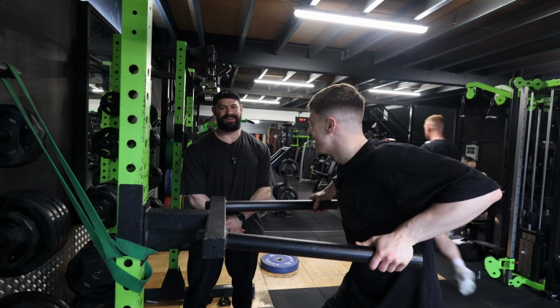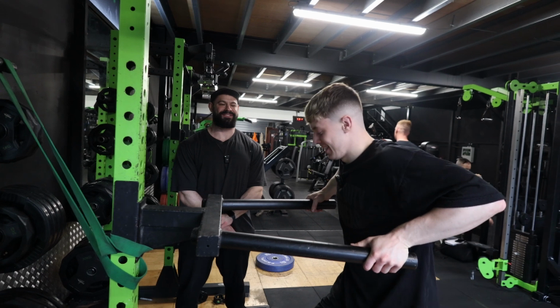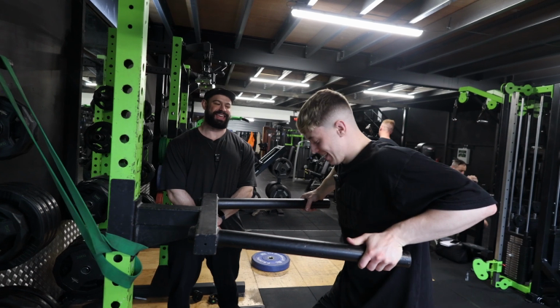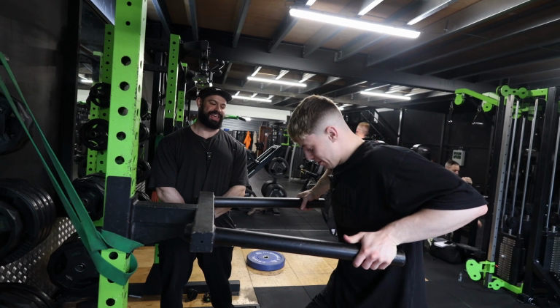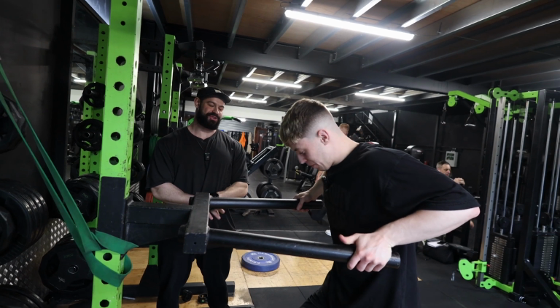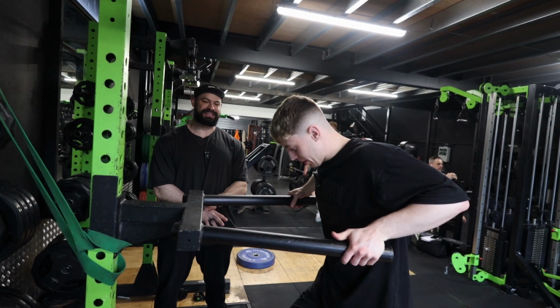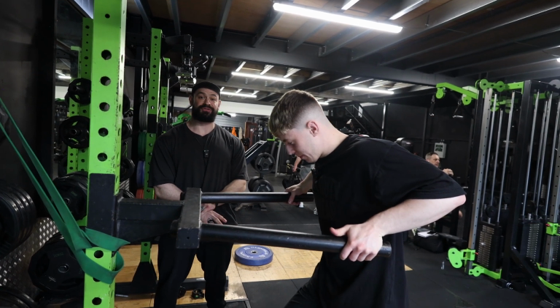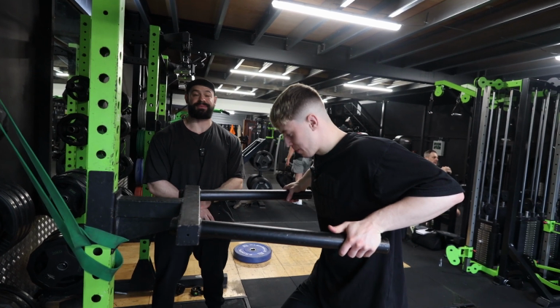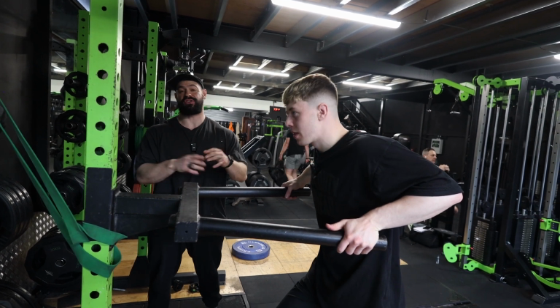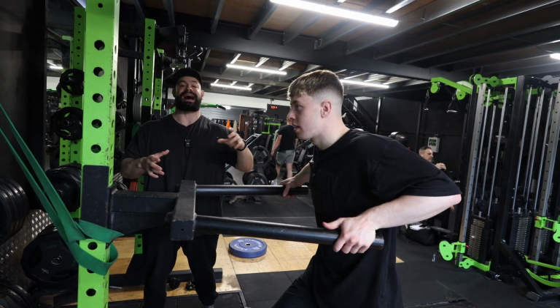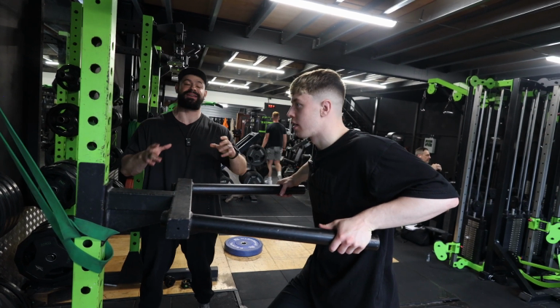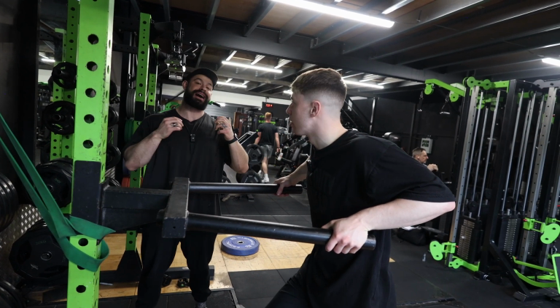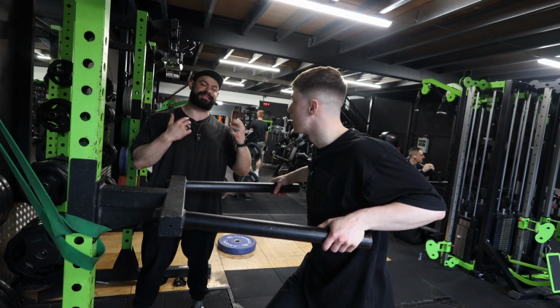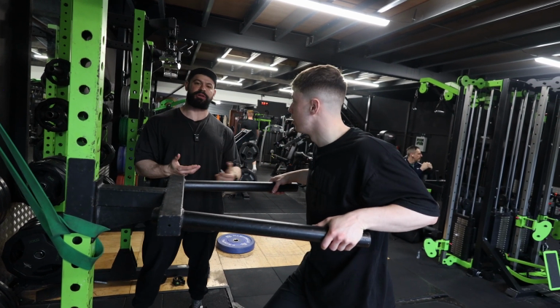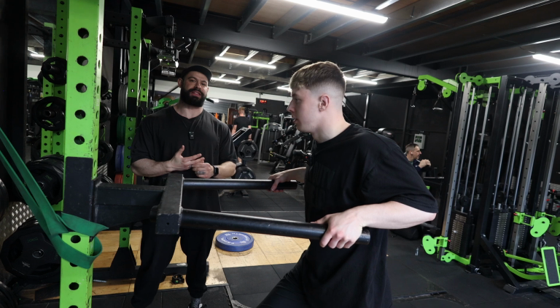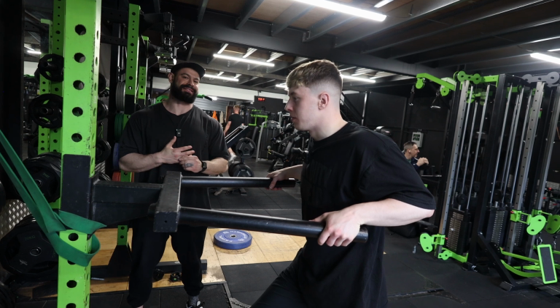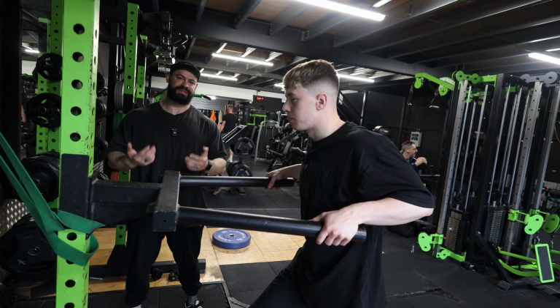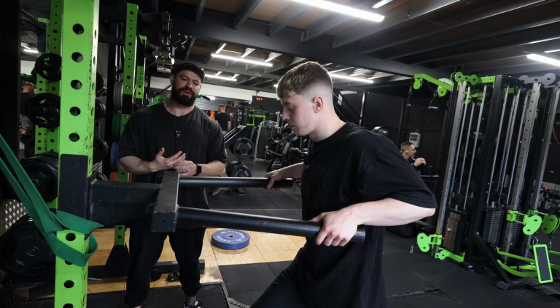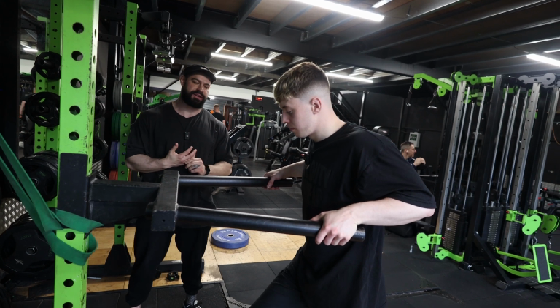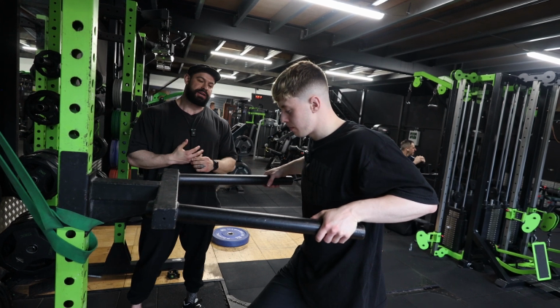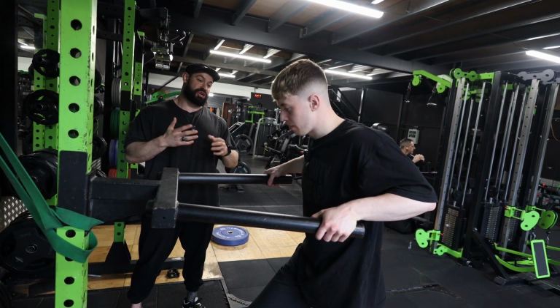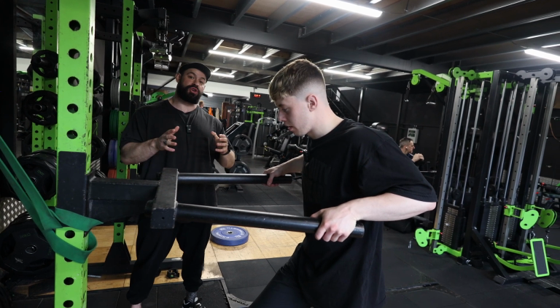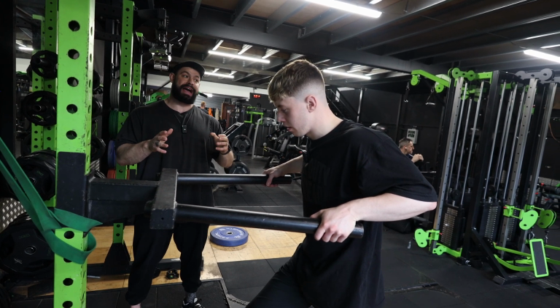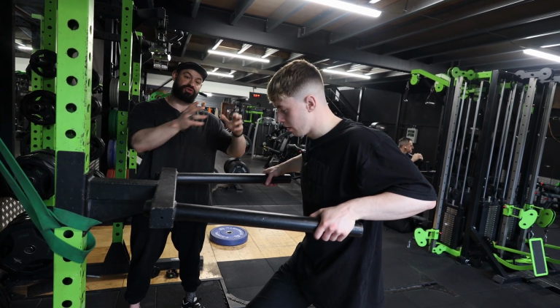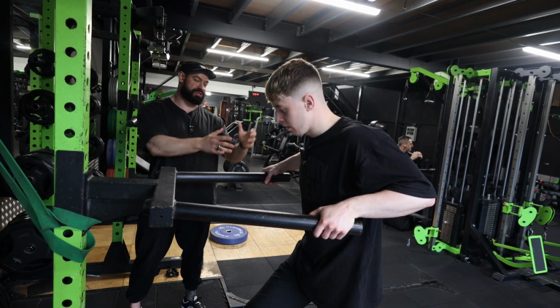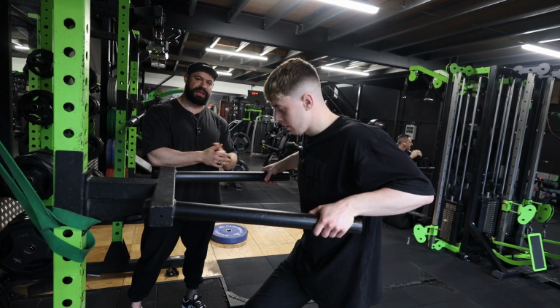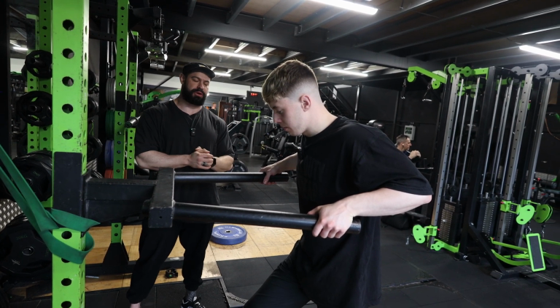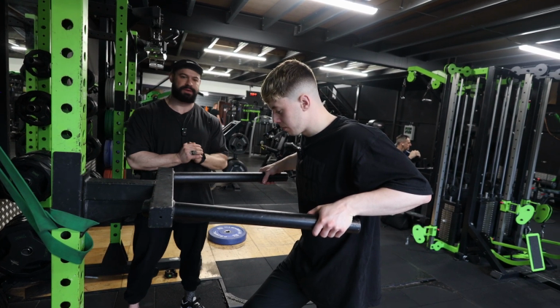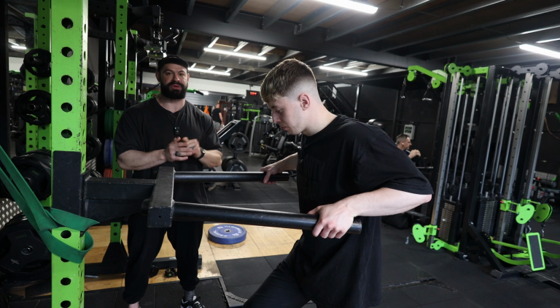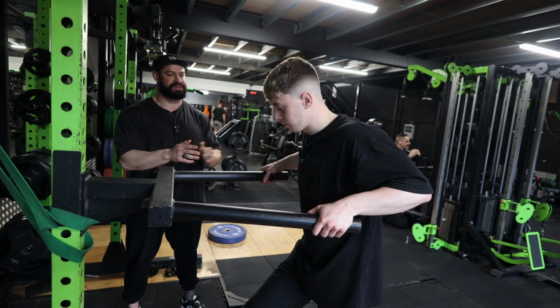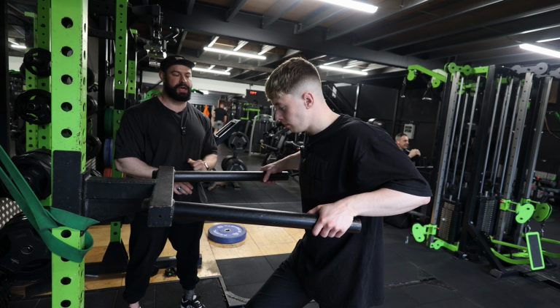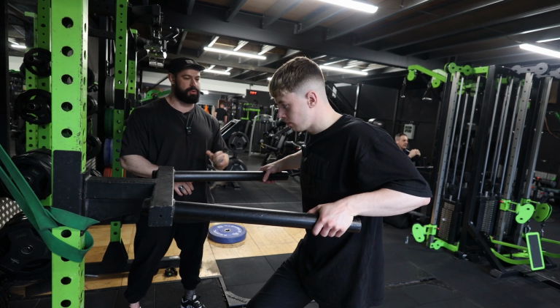Here we have the tricep body dip. If you guys have an assisted pull-up machine that has a dip station within, you can use that to progress to eventually doing bodyweight ones — by all means use that.